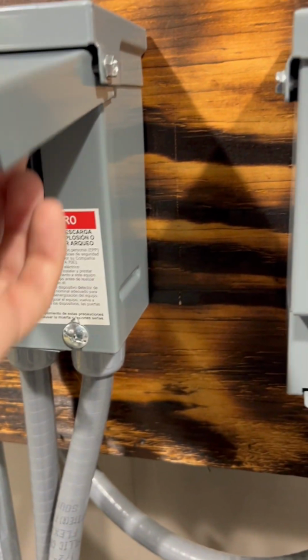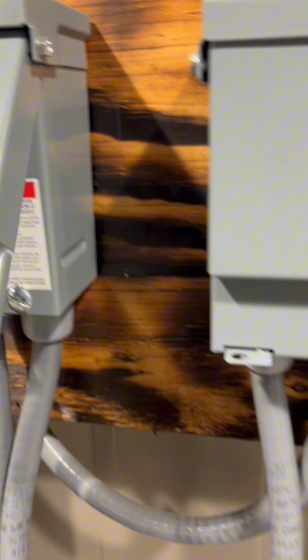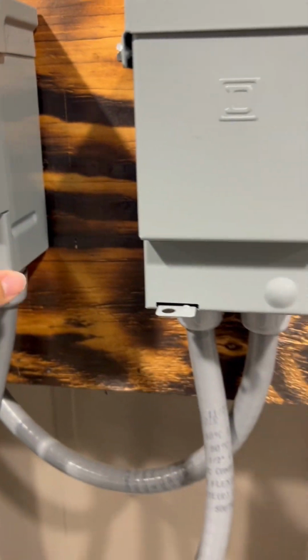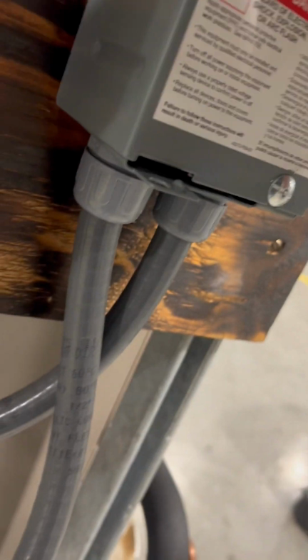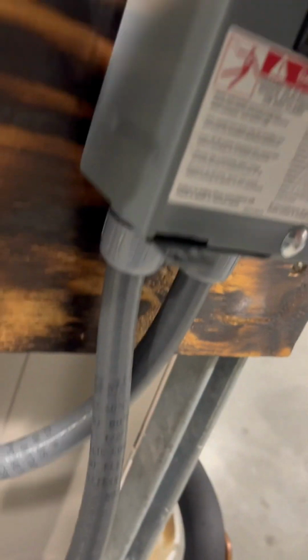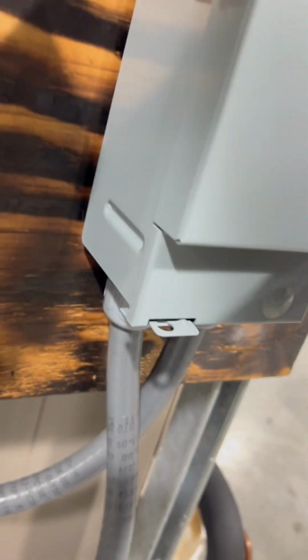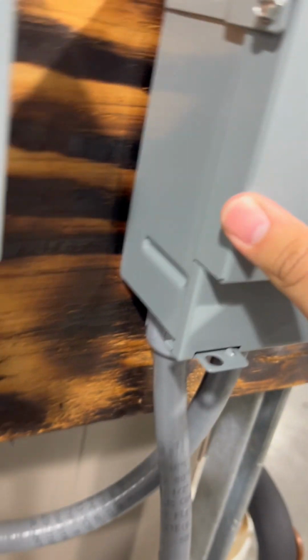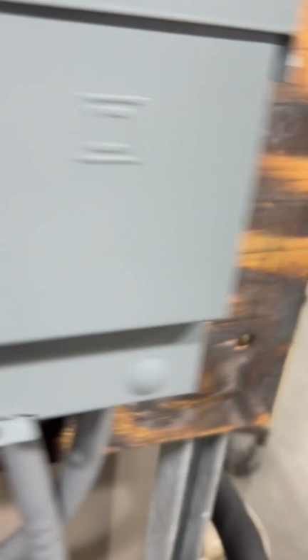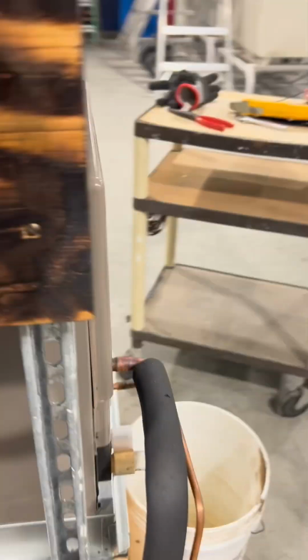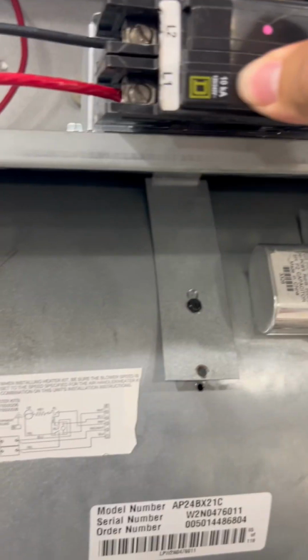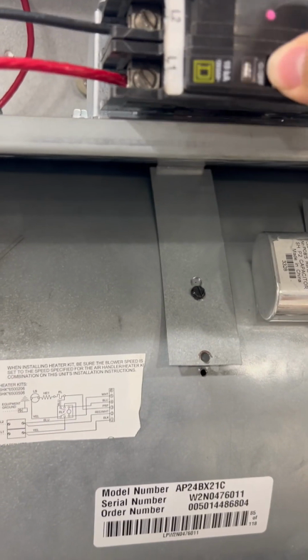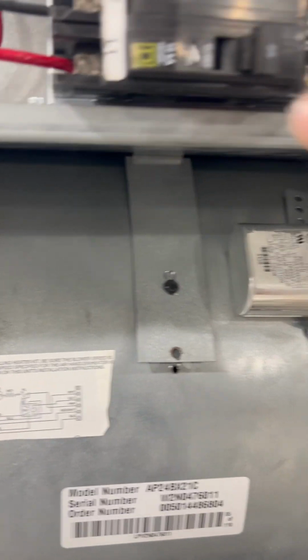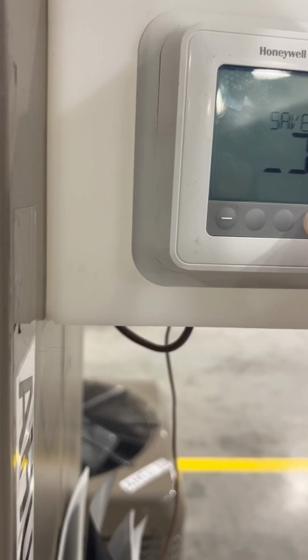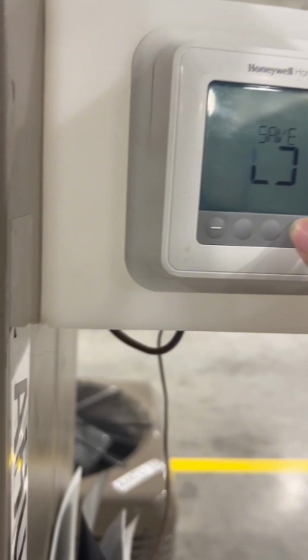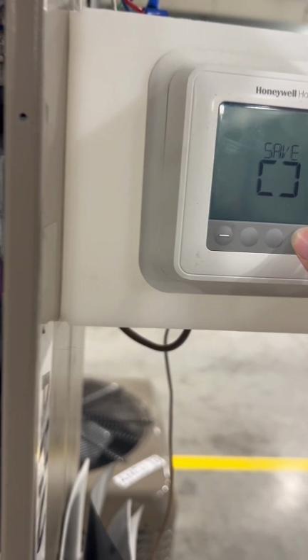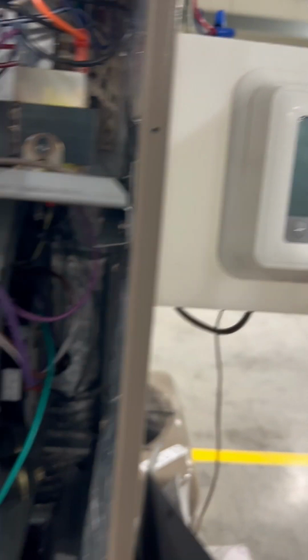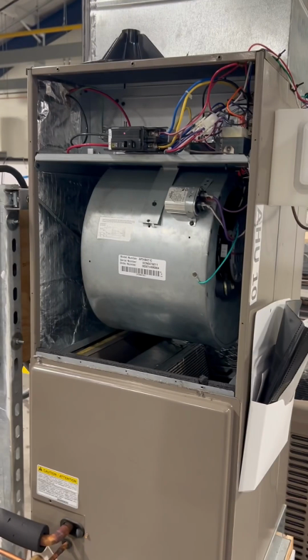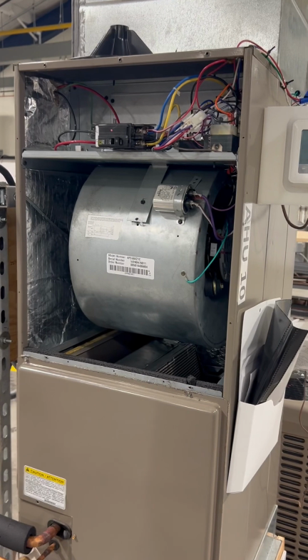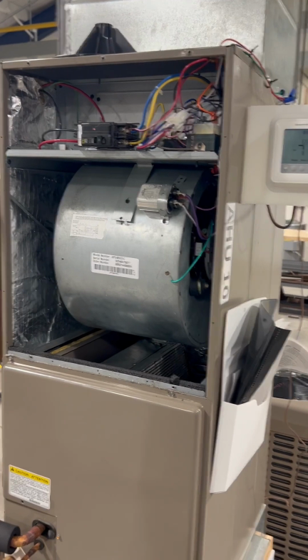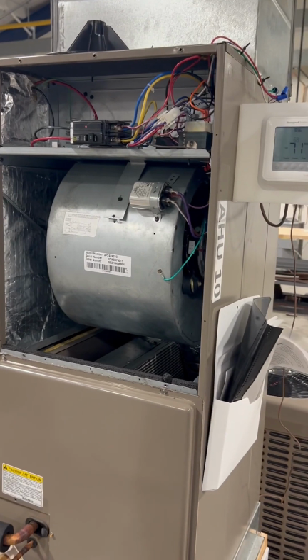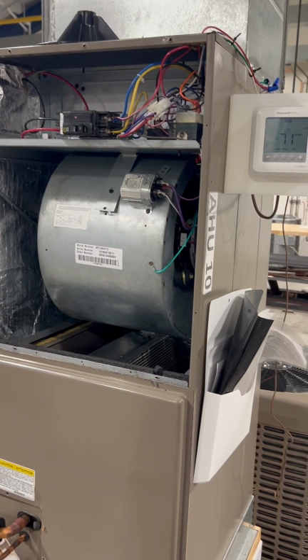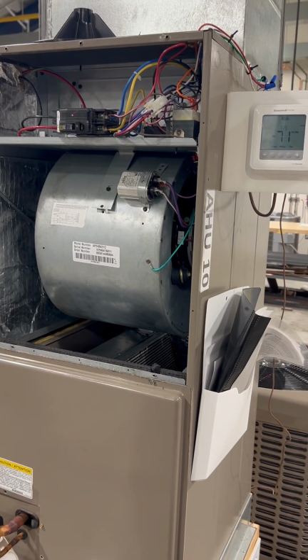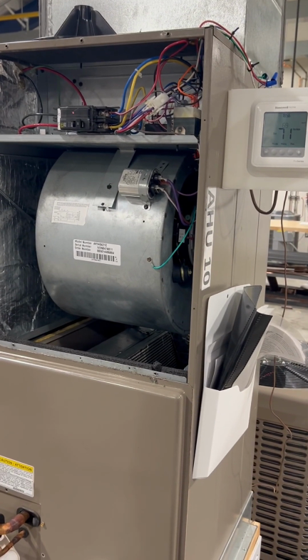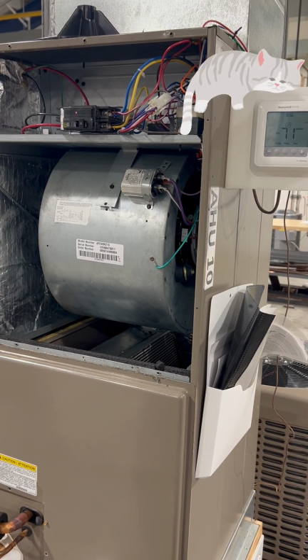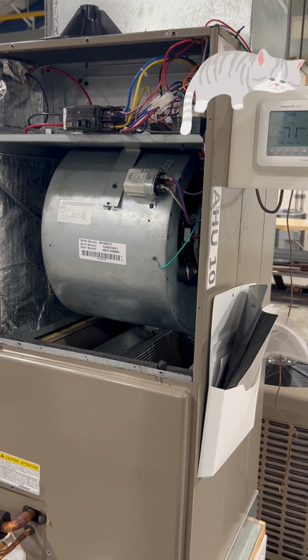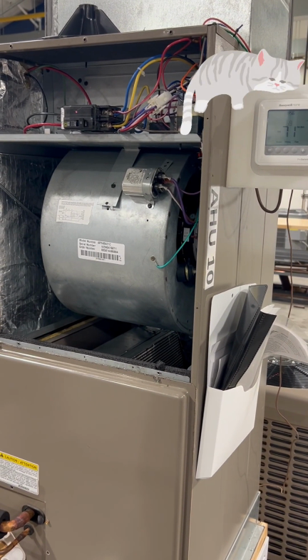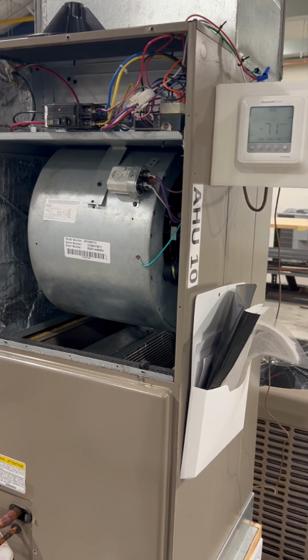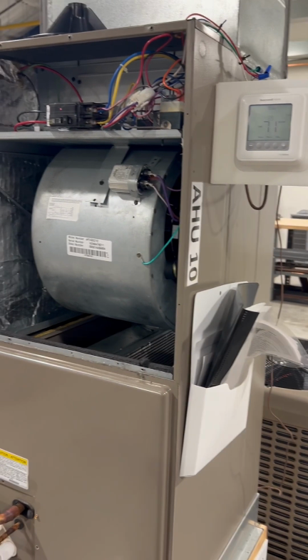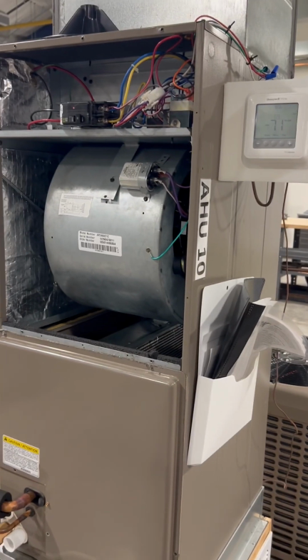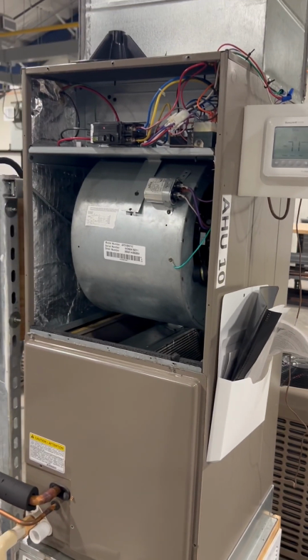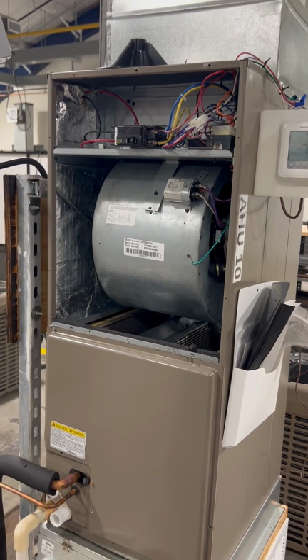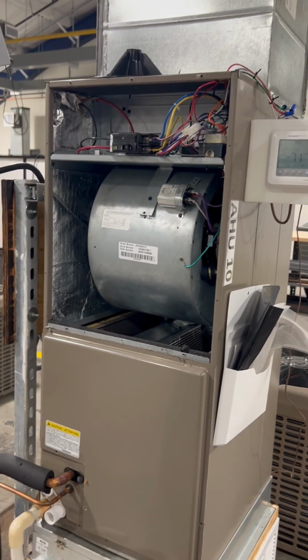We got it back in there on the grooves that it sits on, turned on the breakers — let's check it out. Purring like a cat, got it going. And my teacher's got jokes.